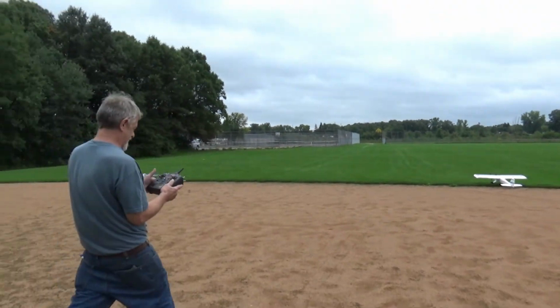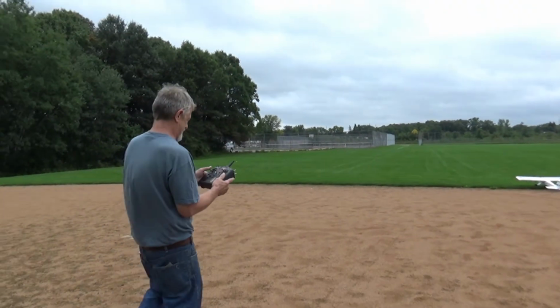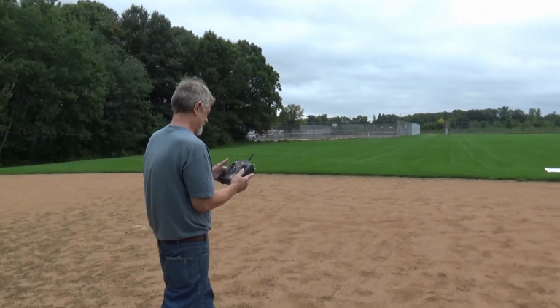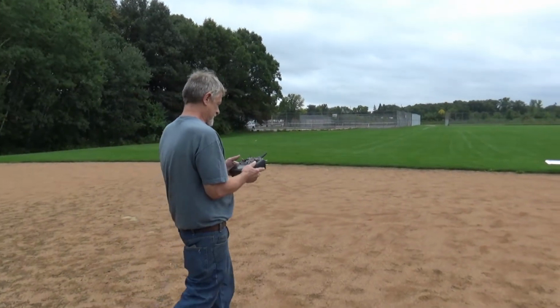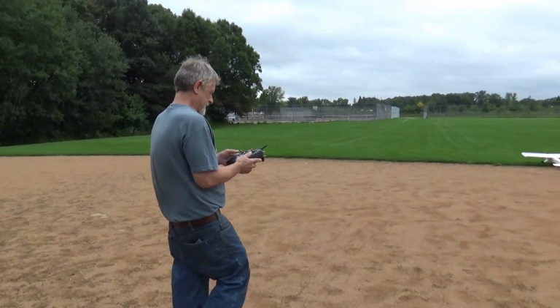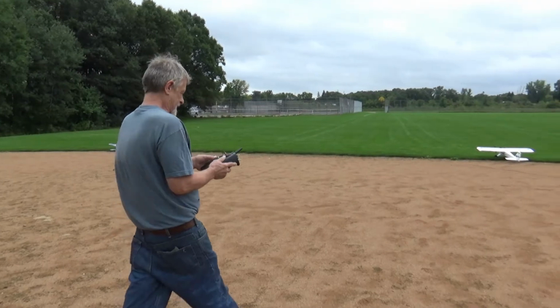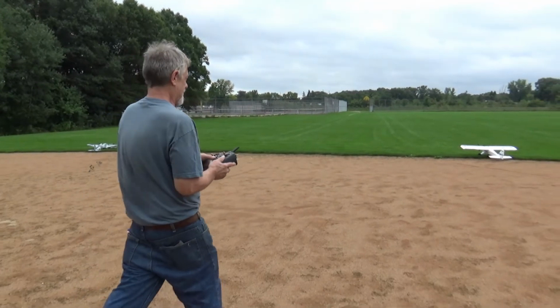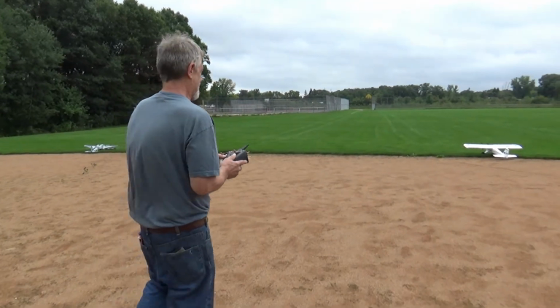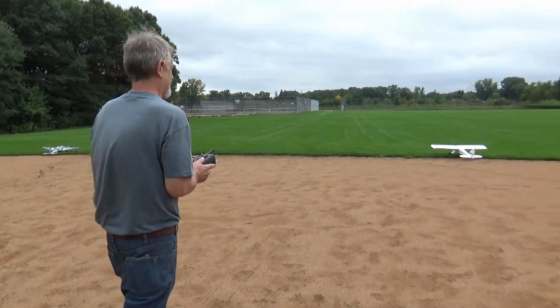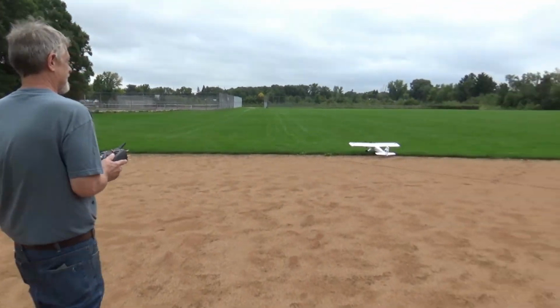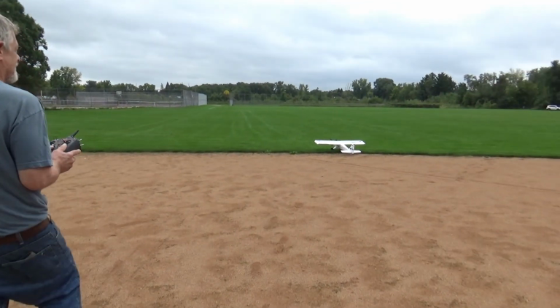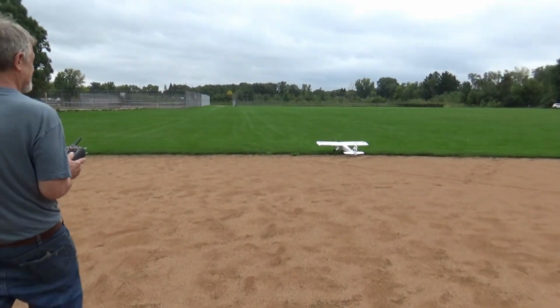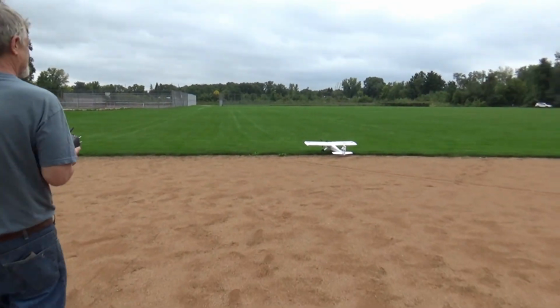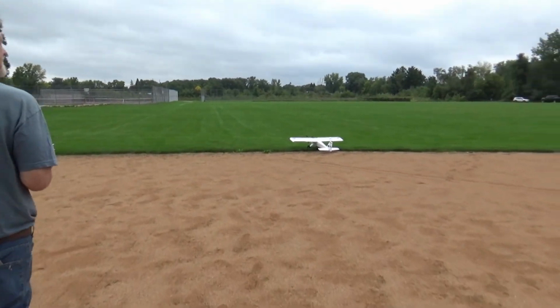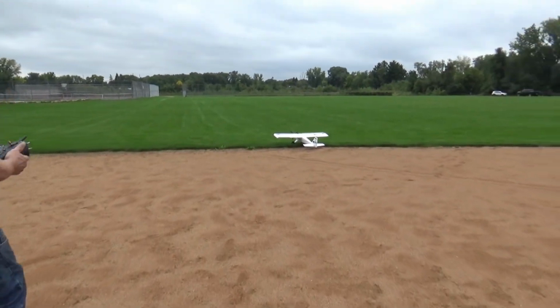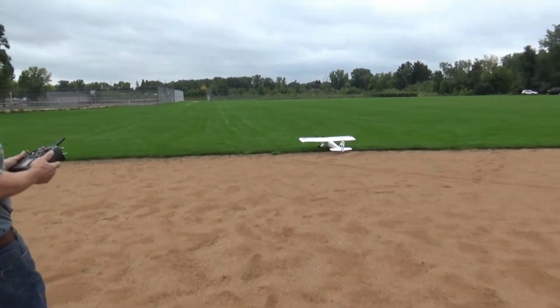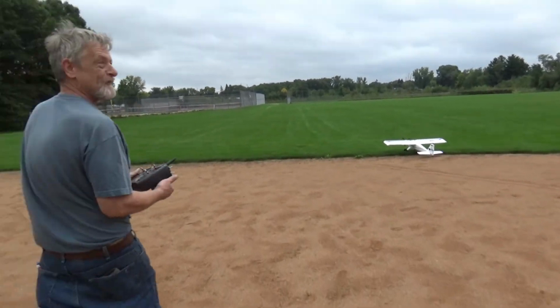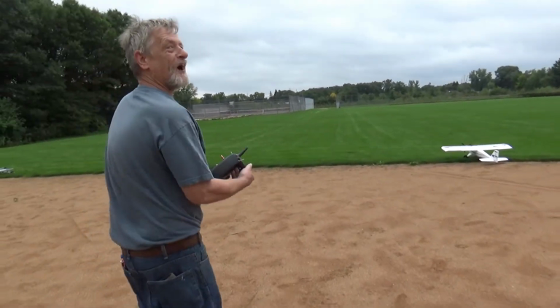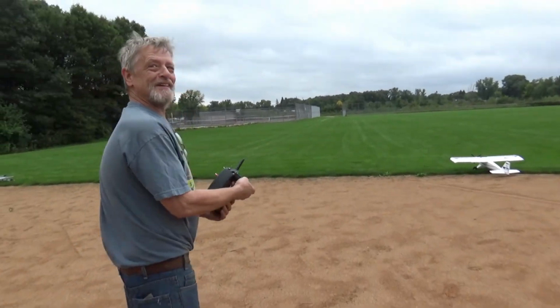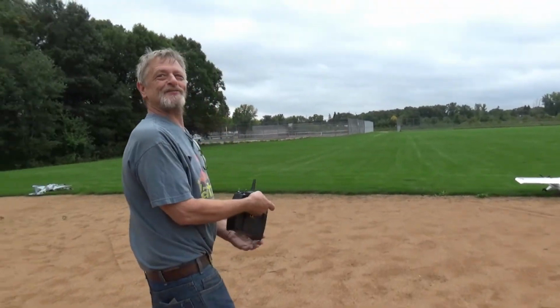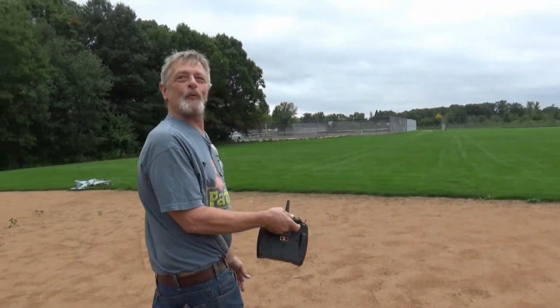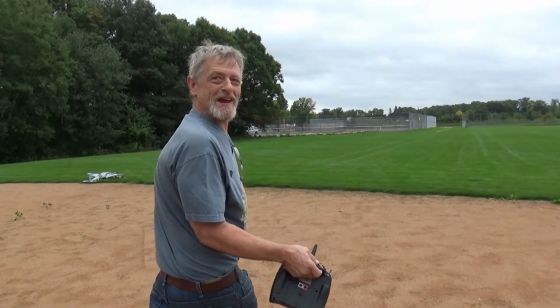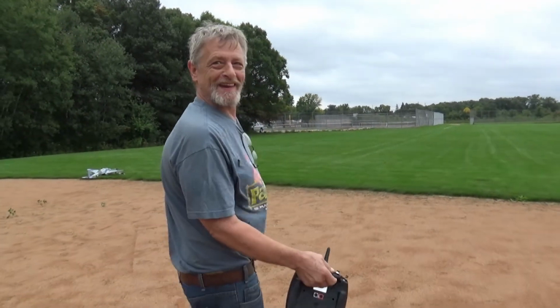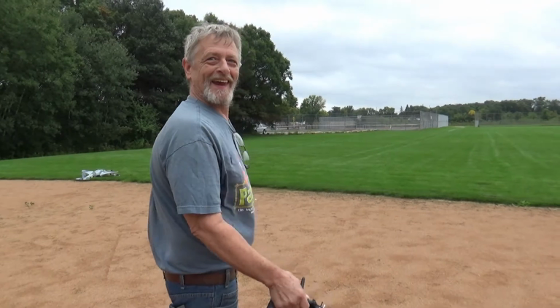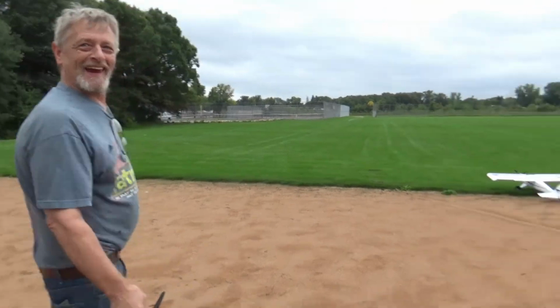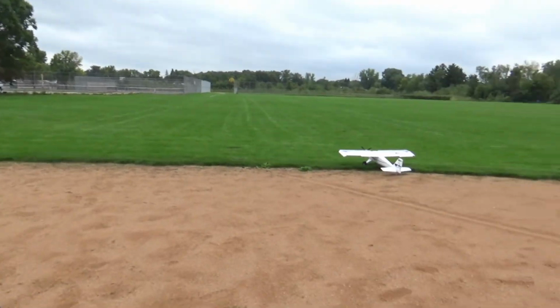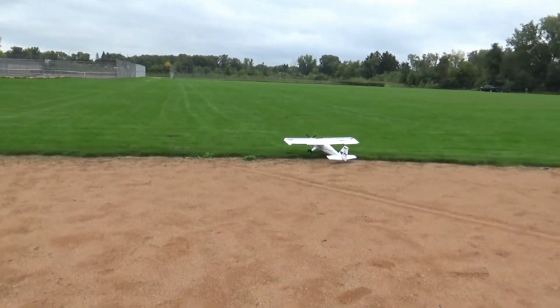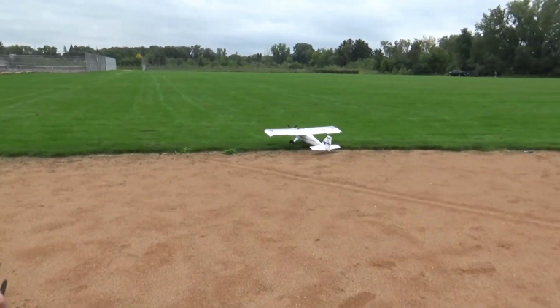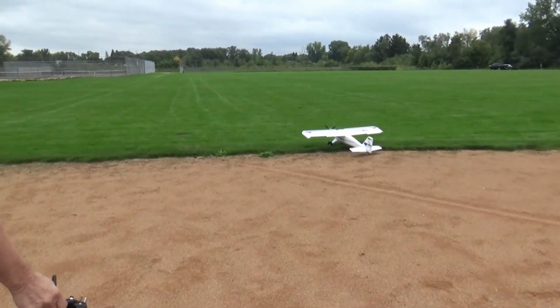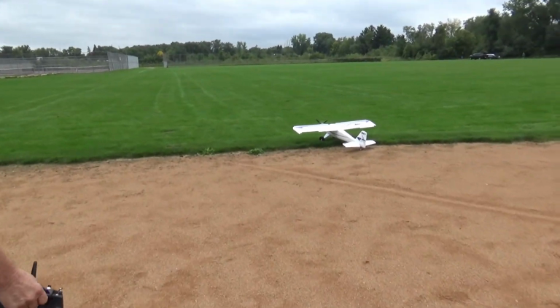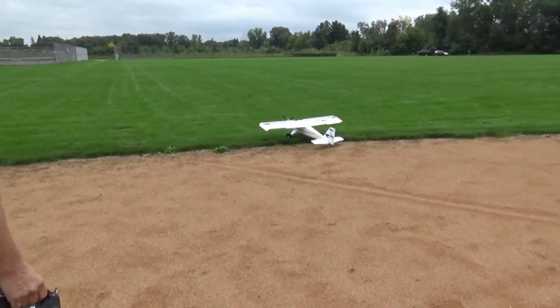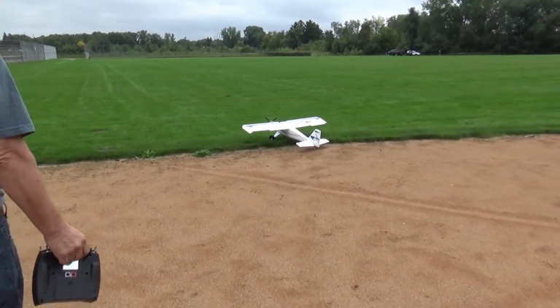Got some landing practice in too. And it's still fucking sweet. I love it. It's fucking sweet.